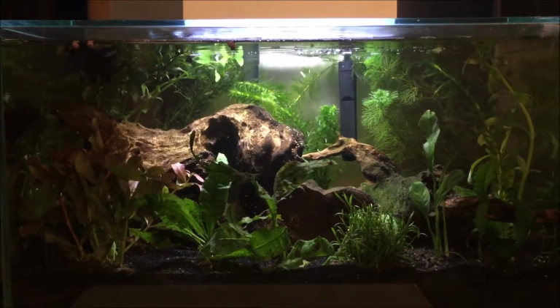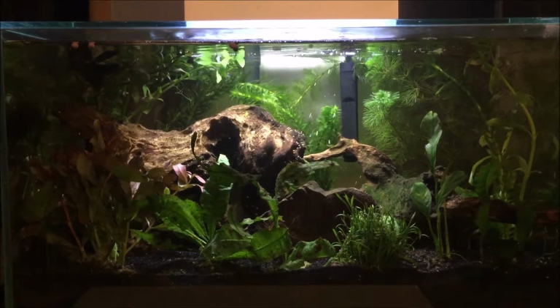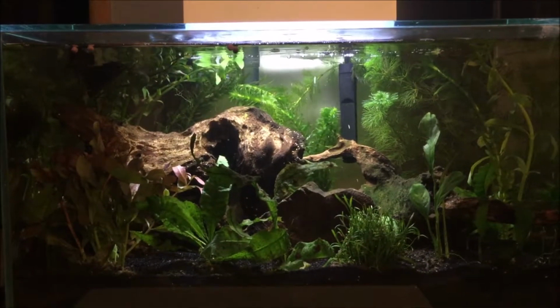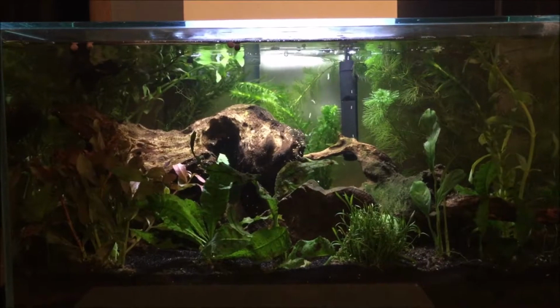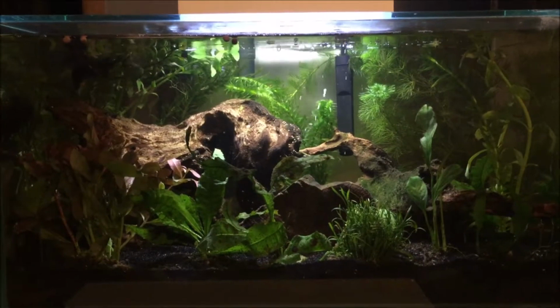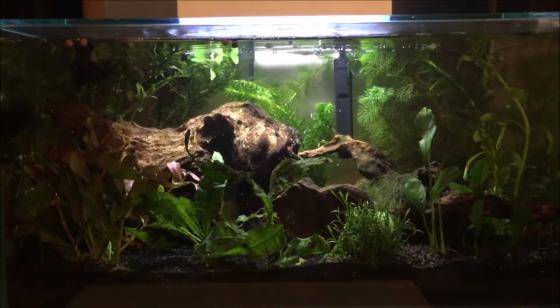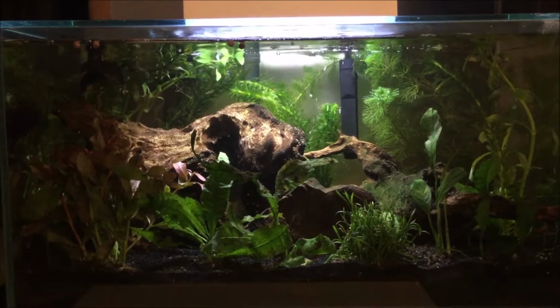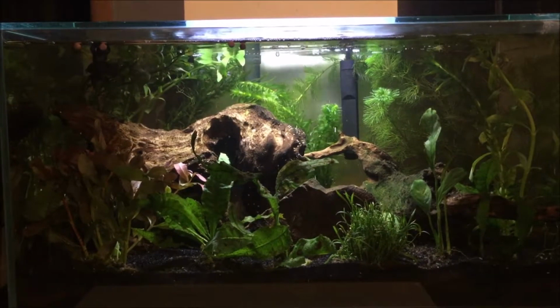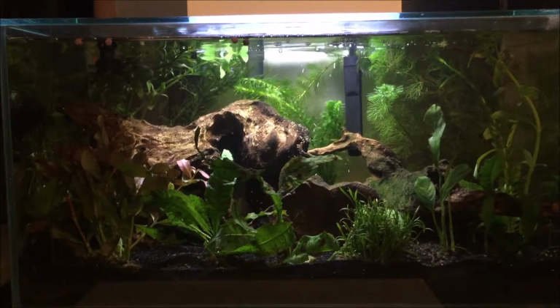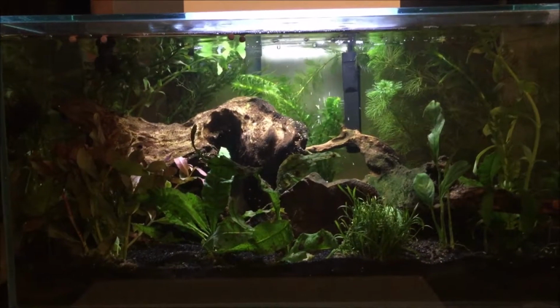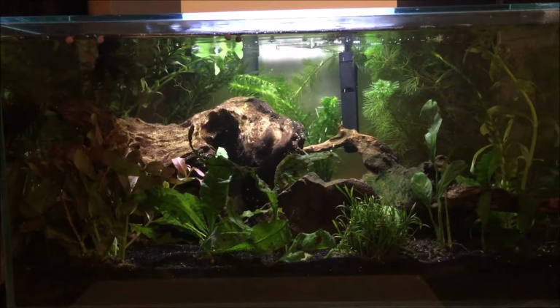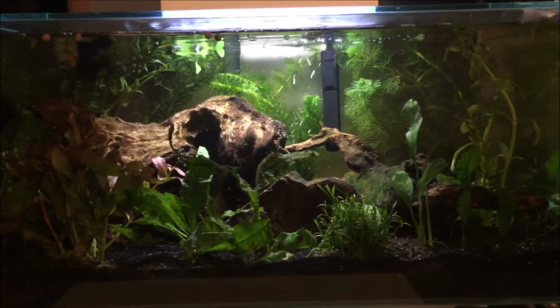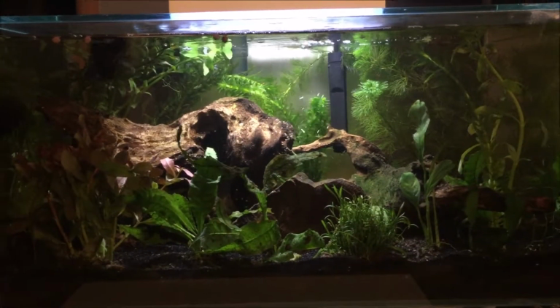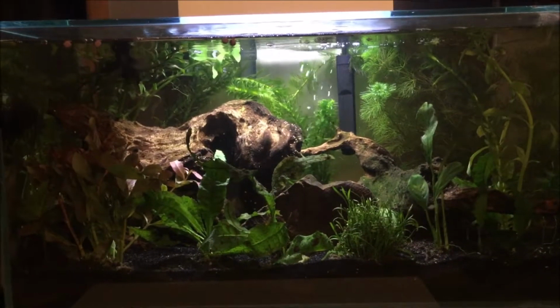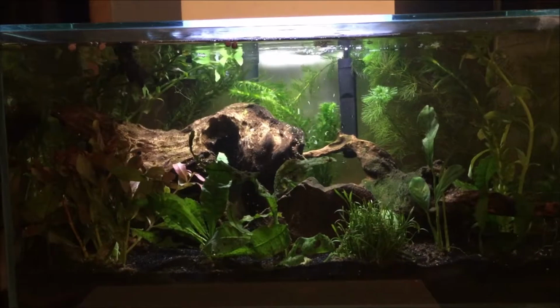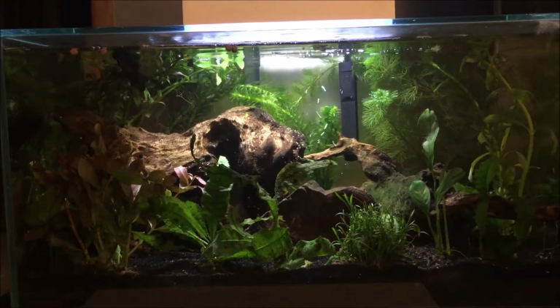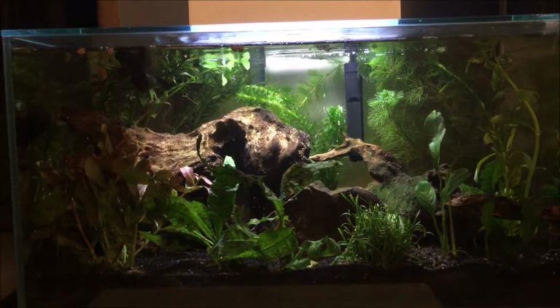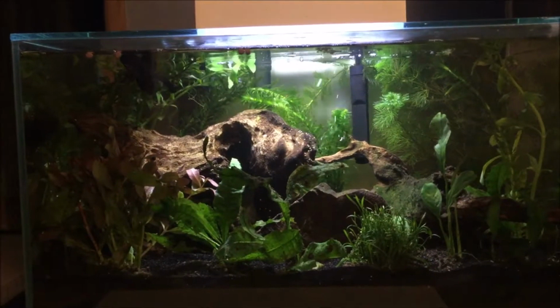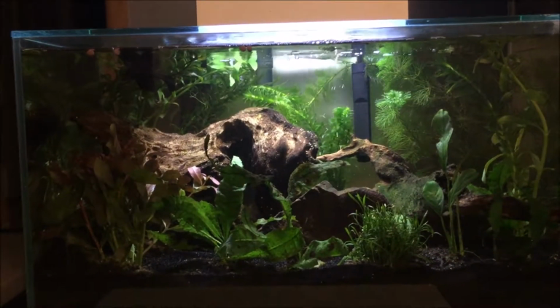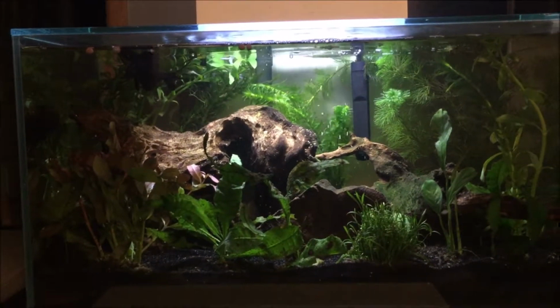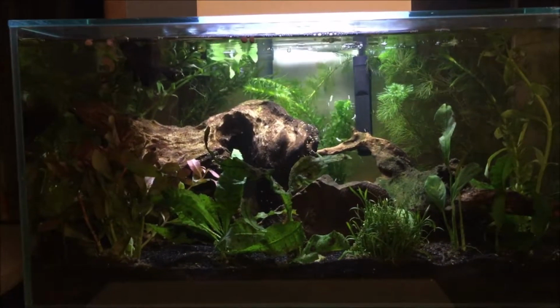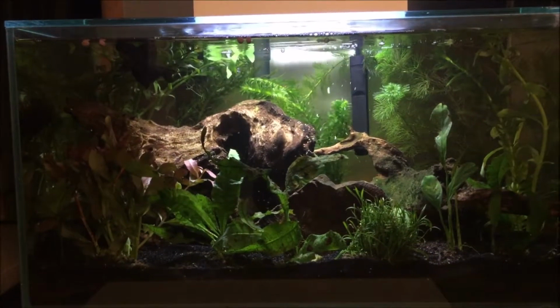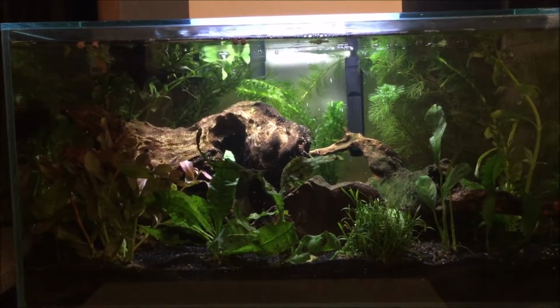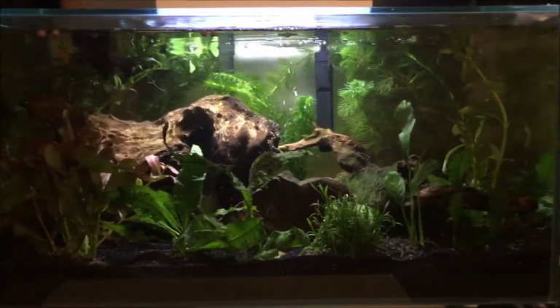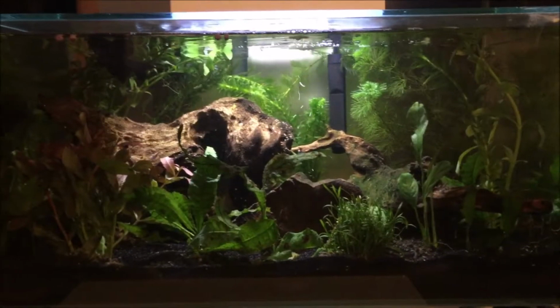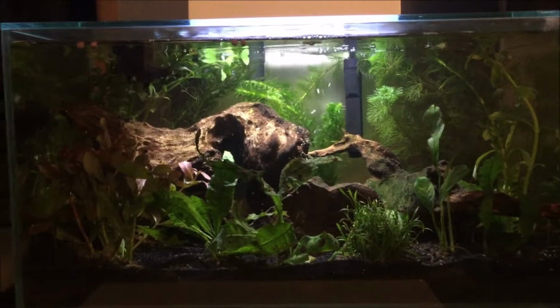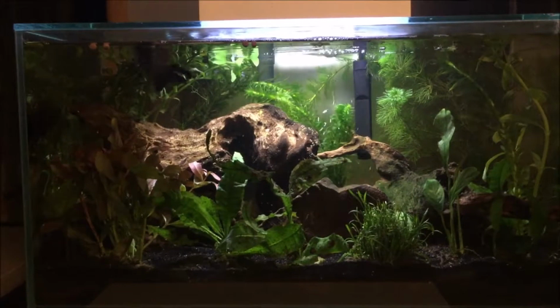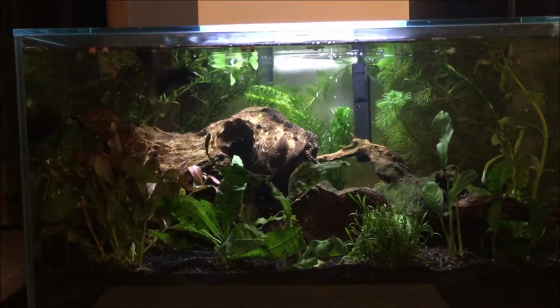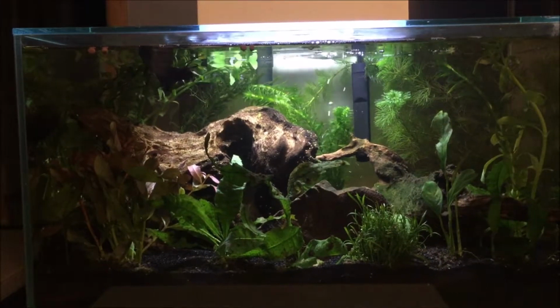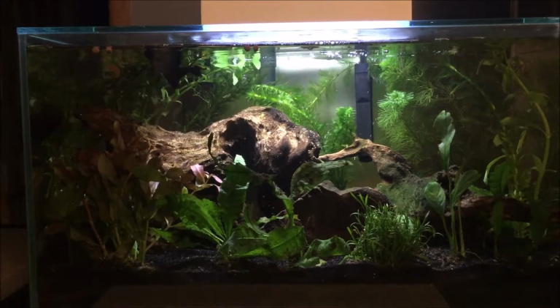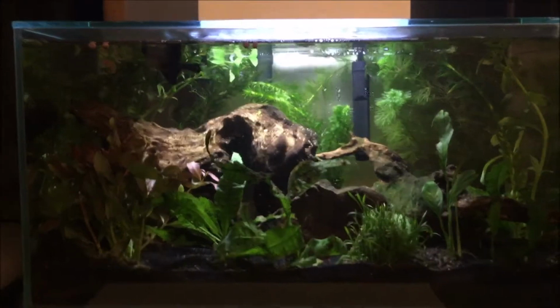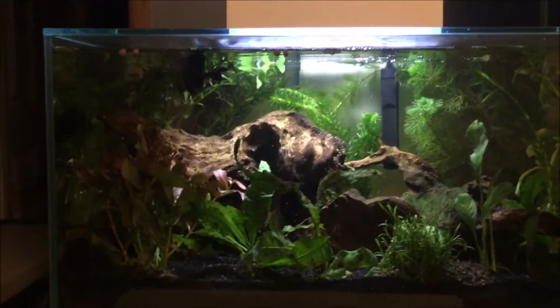In the future I do want to make this into a shrimp tank again. If not, maybe I'll make it into a betta tank — a betta sorority. But we'll see. Anyways, the plants.